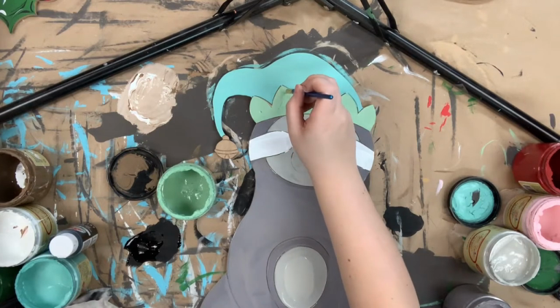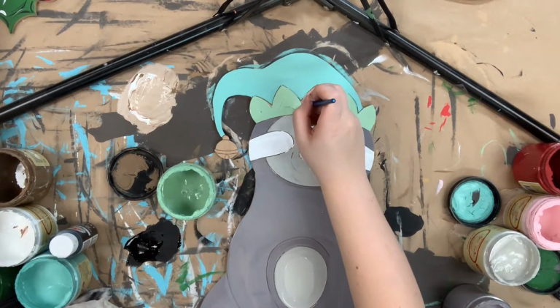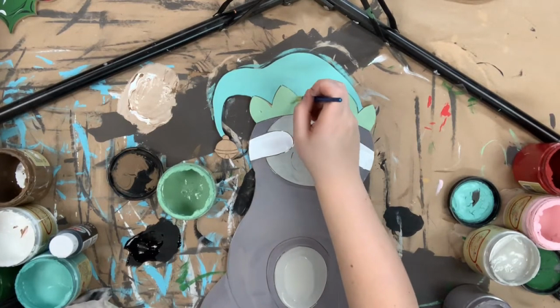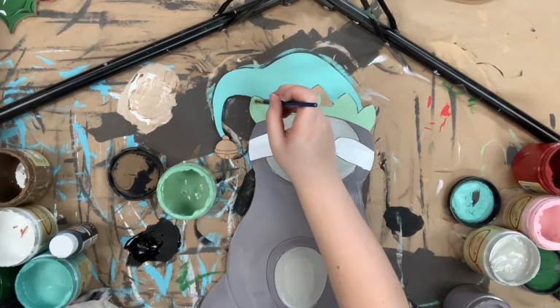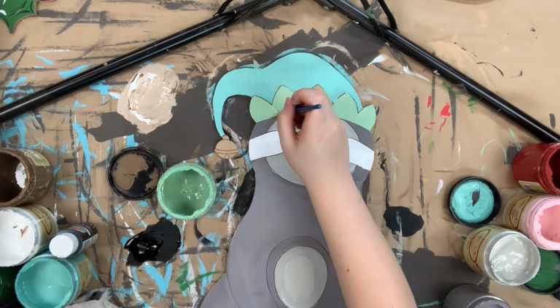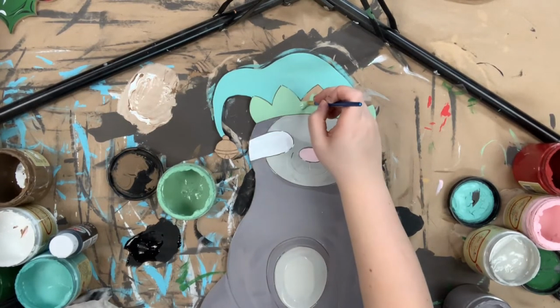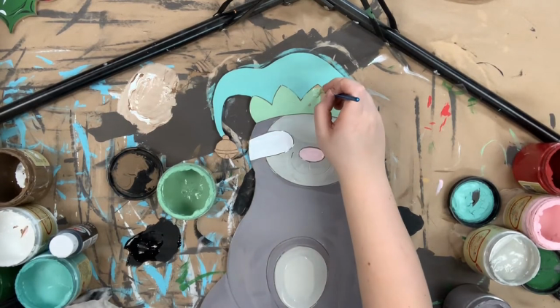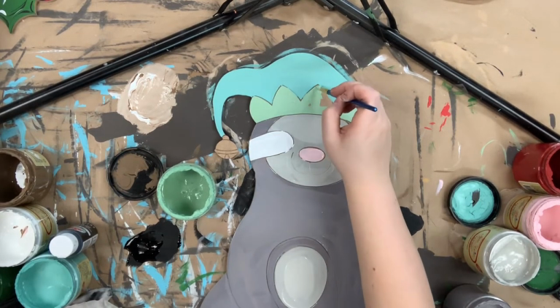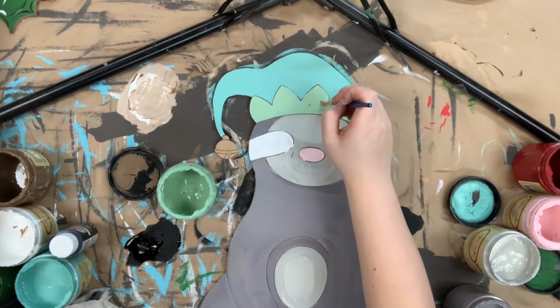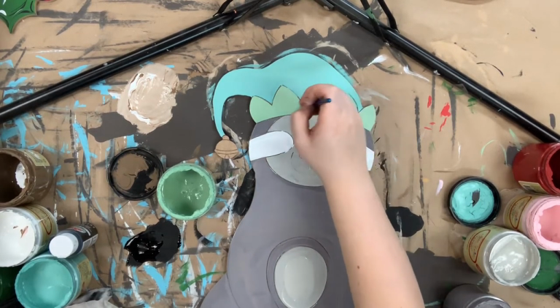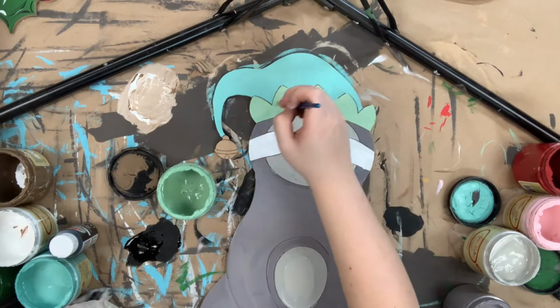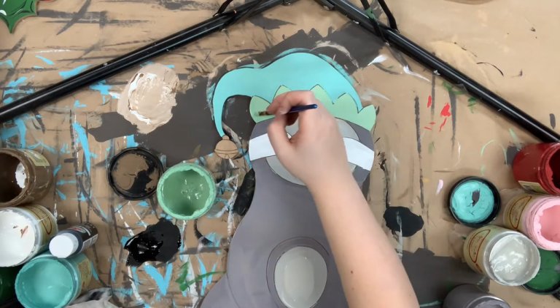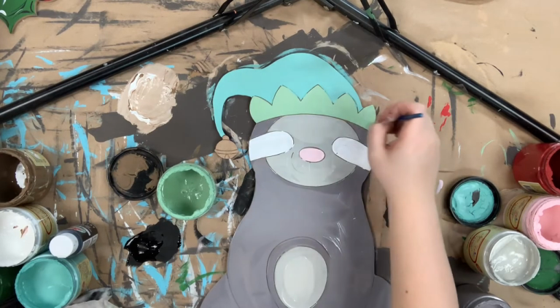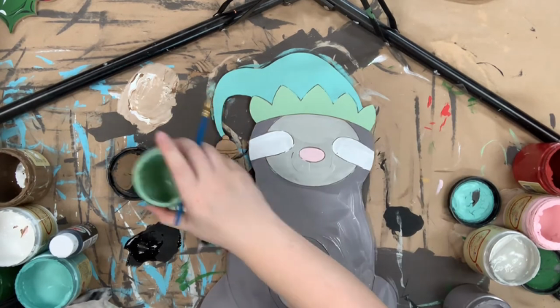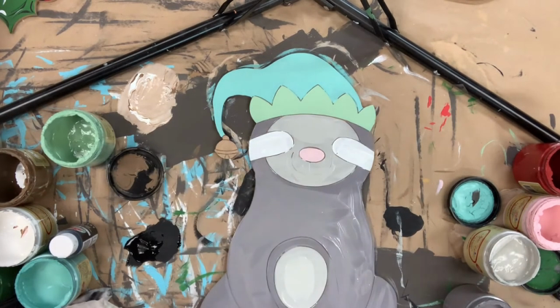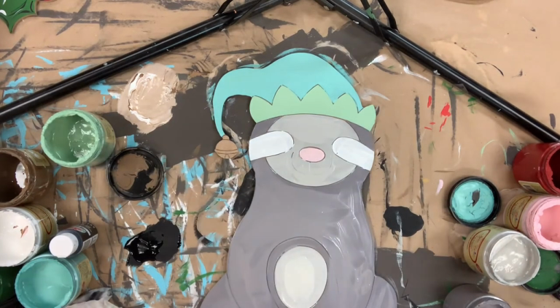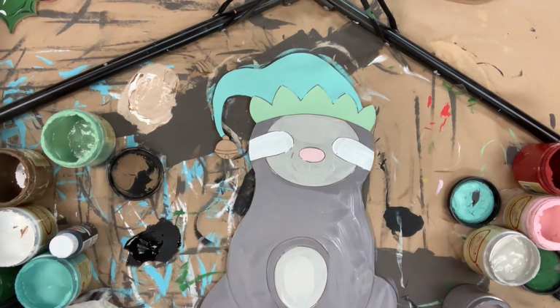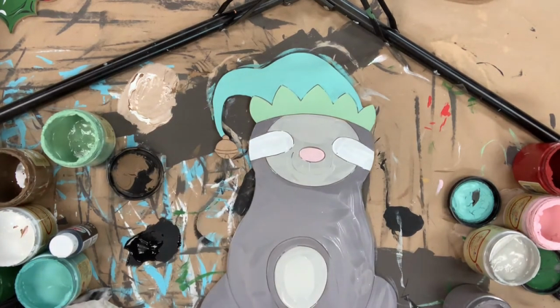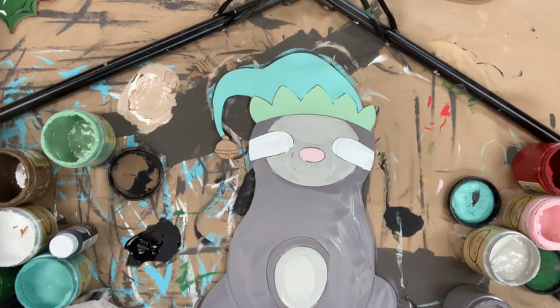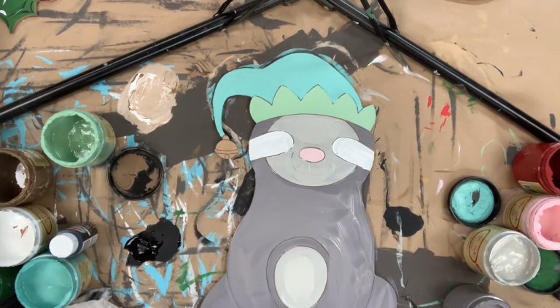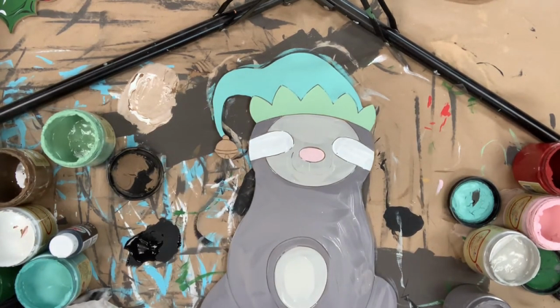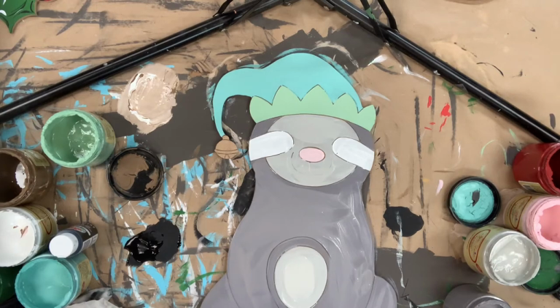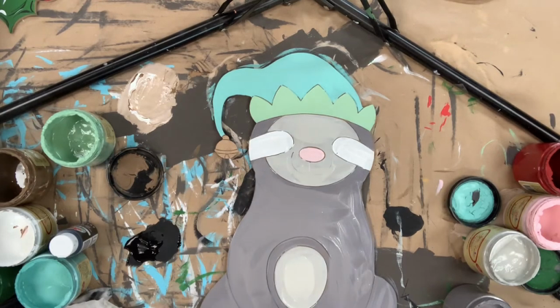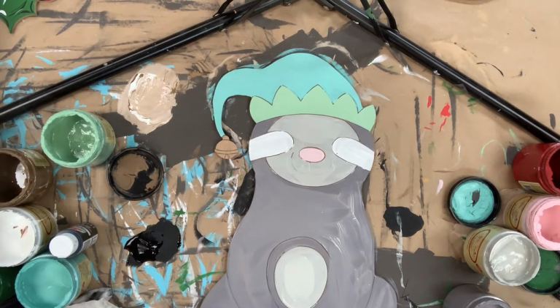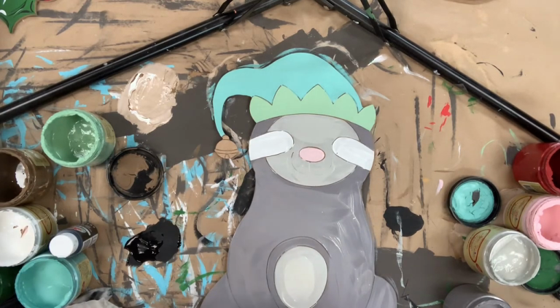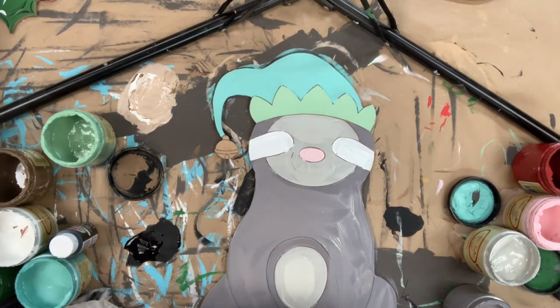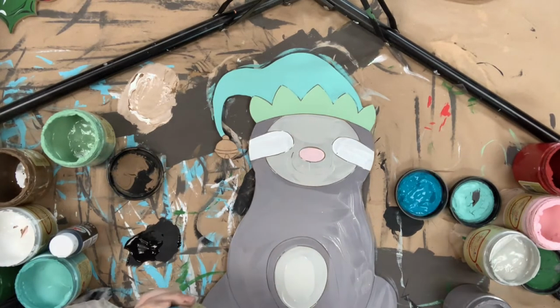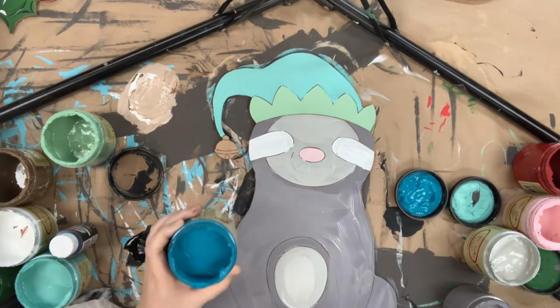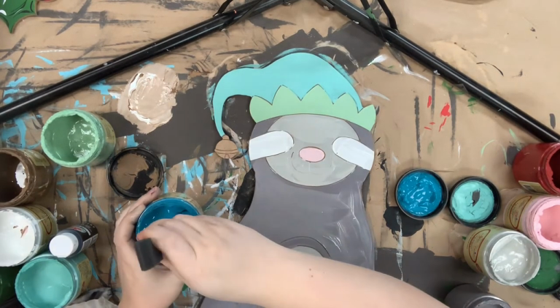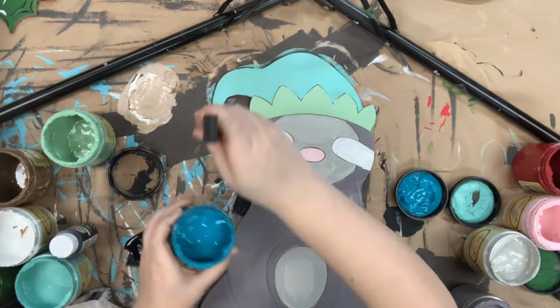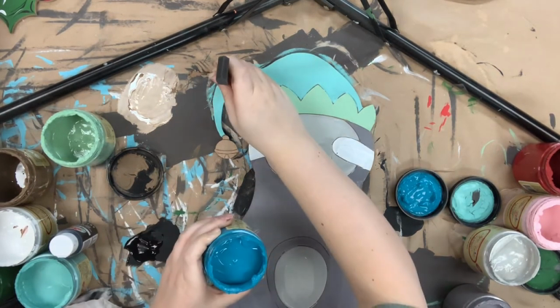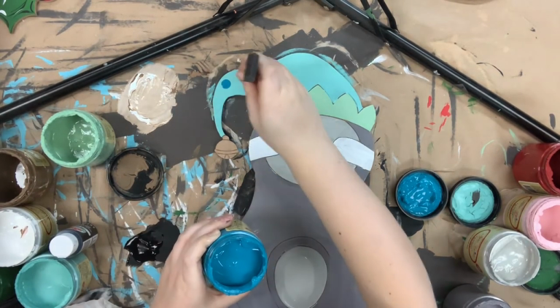I painted his eyes cotton, and now I'm using his hat — I'm using gulf for the top part and mint julep for the trim. I also went in with soft pink for his nose.